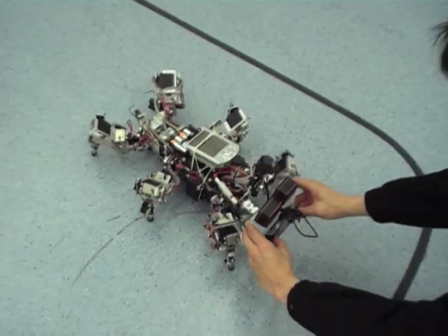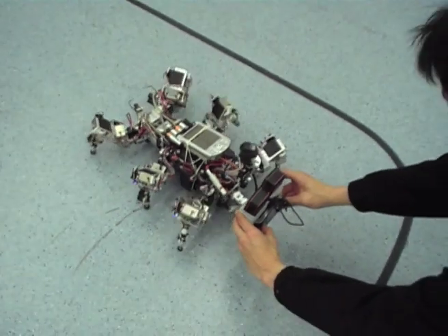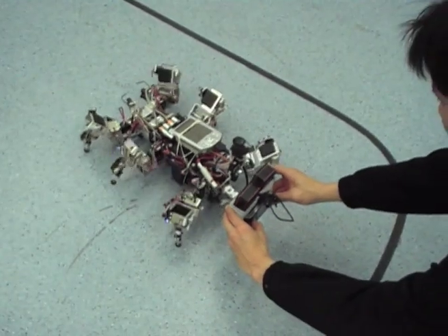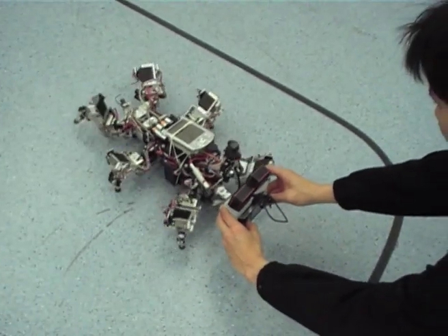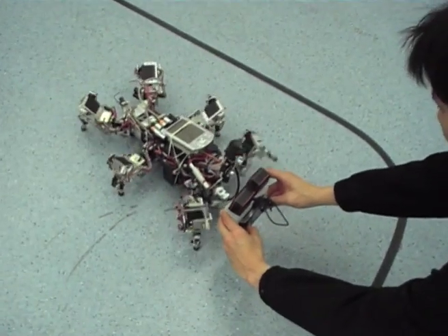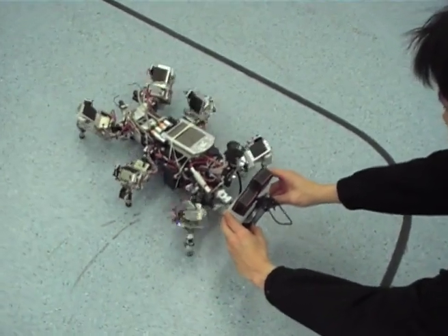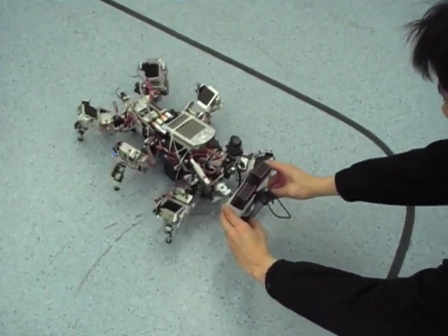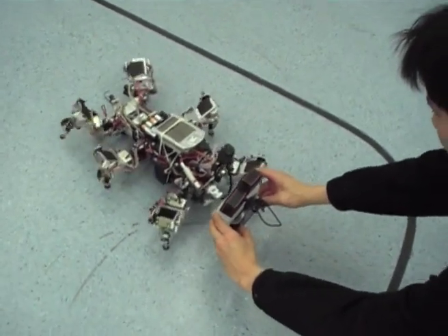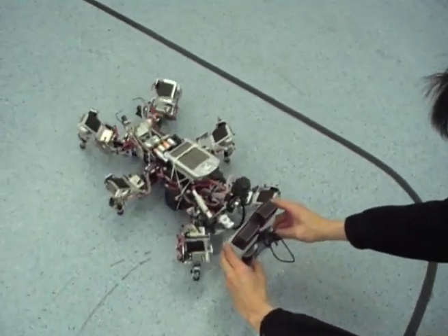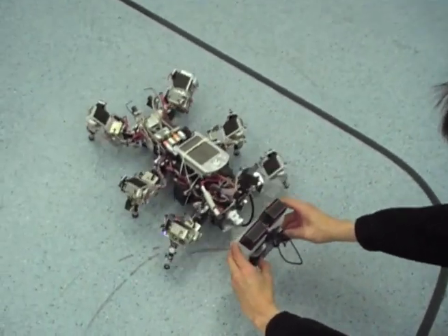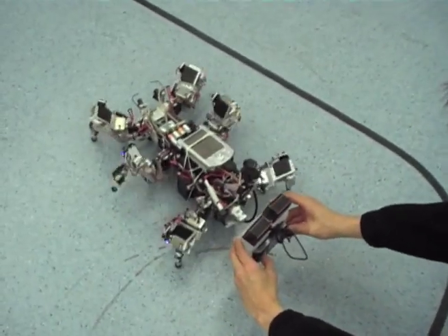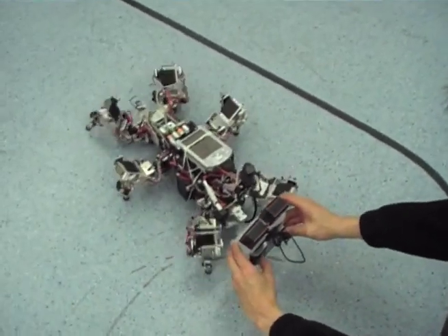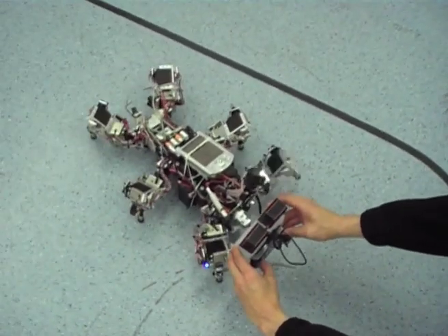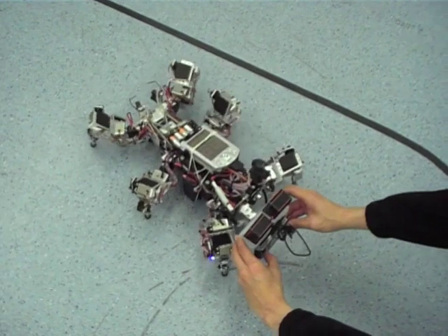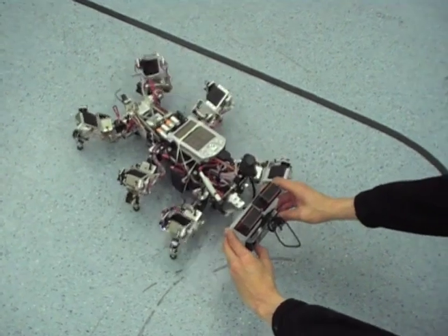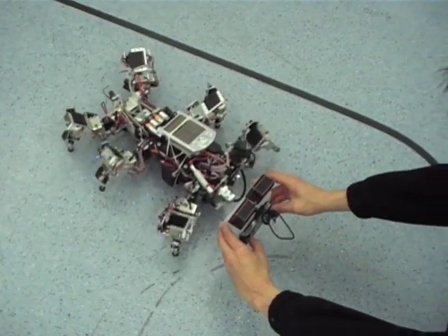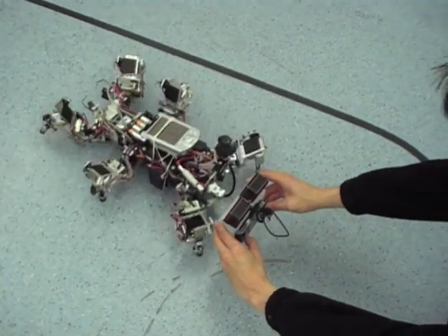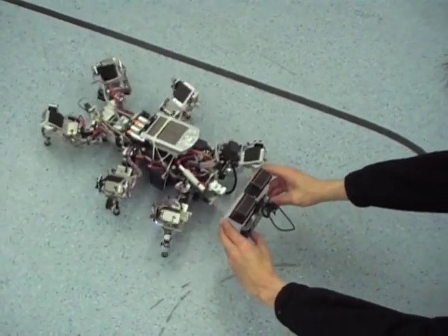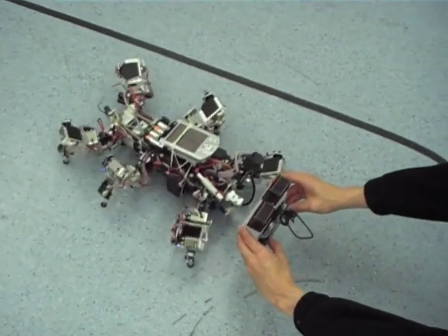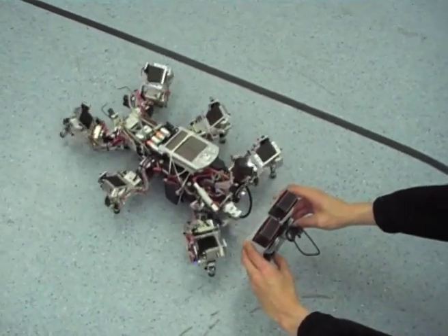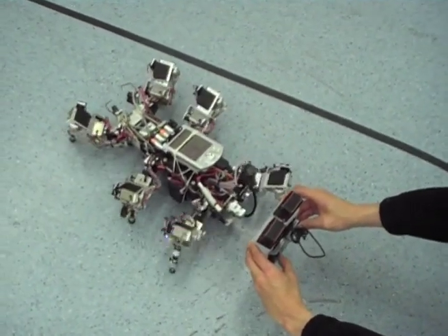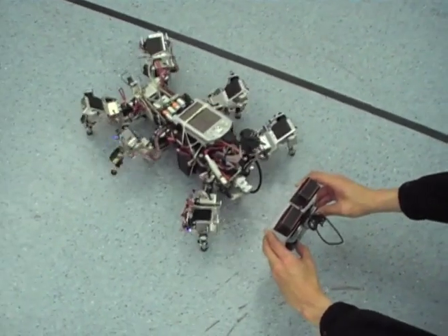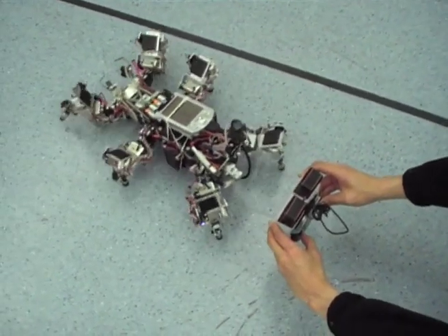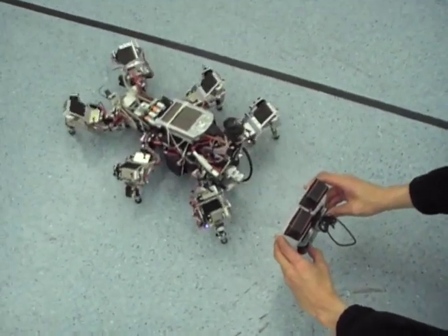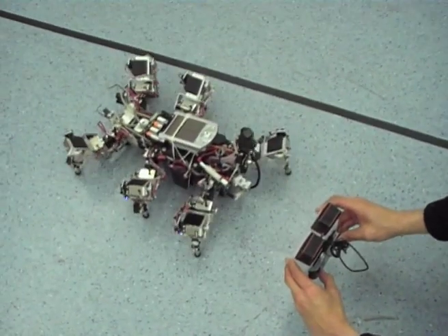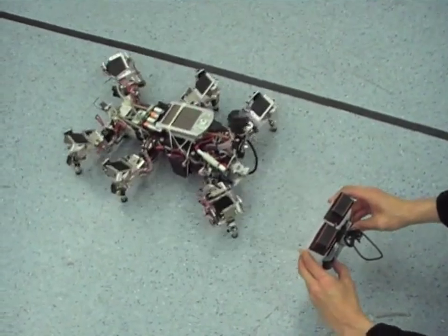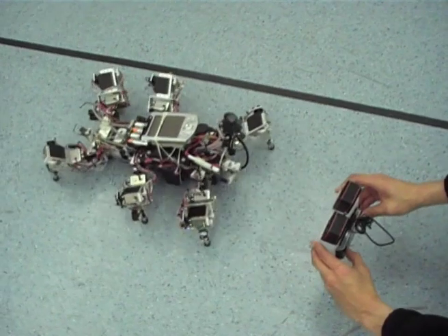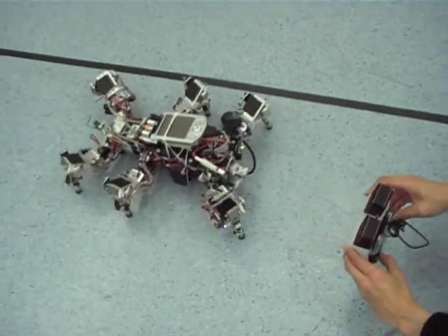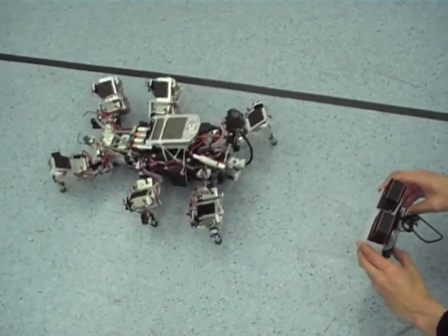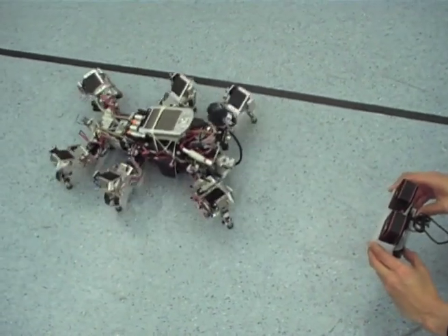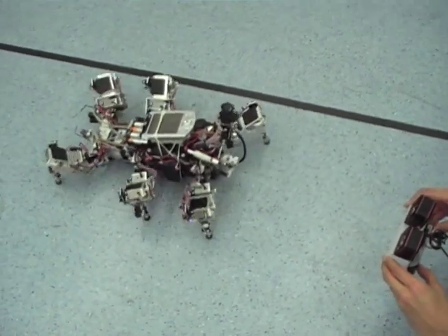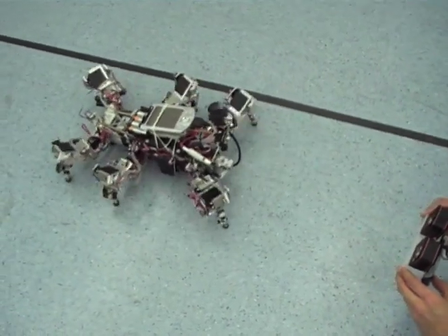Meet Amos. You can't tell from his smooth gait and quick reactions, but his robotic brain is rather chaotic. A circuit based on chaos theory is behind the adaptable behaviour of this cockroach-like robot.